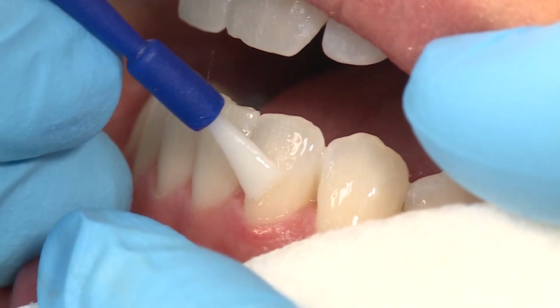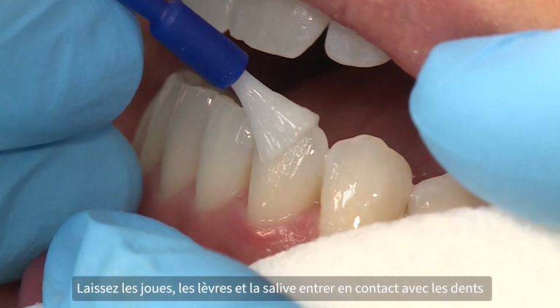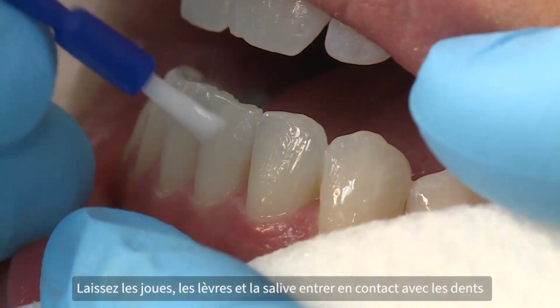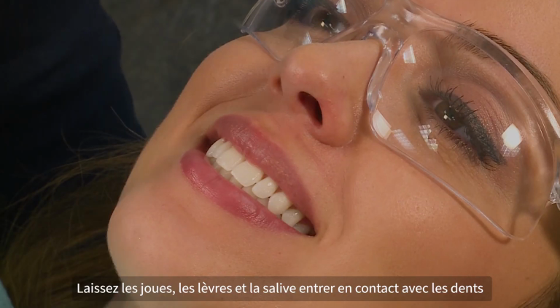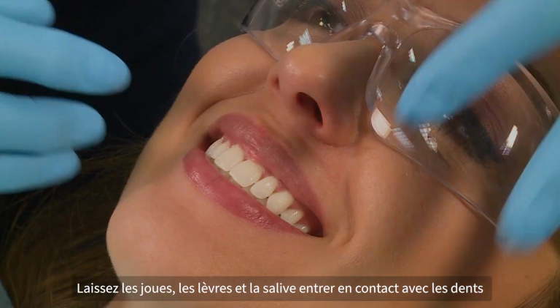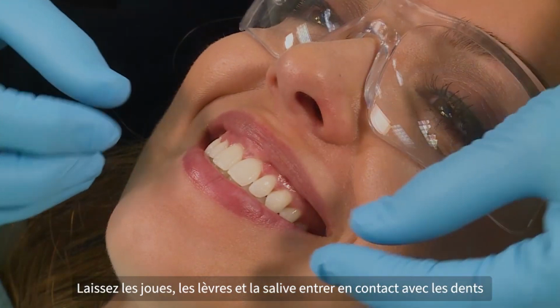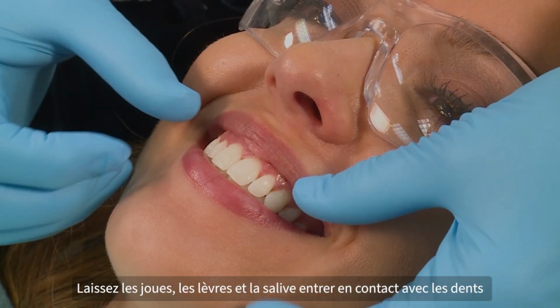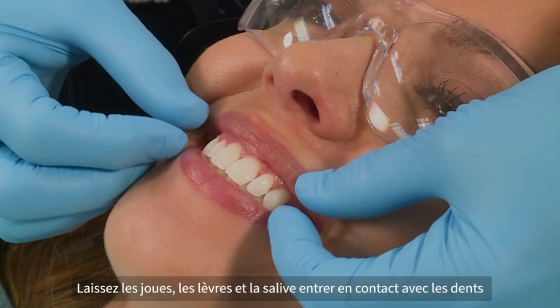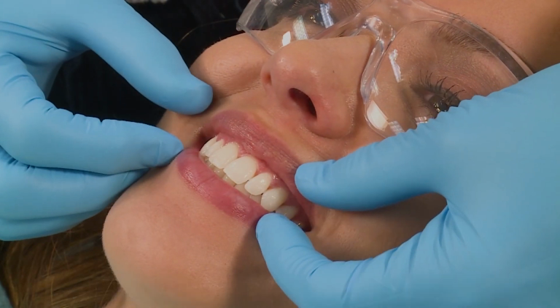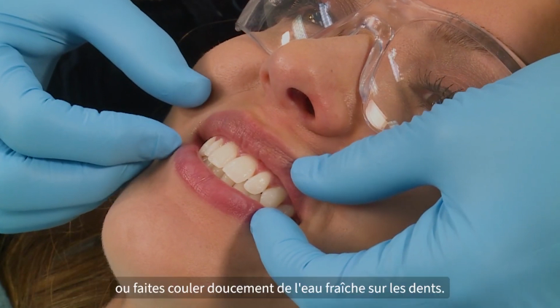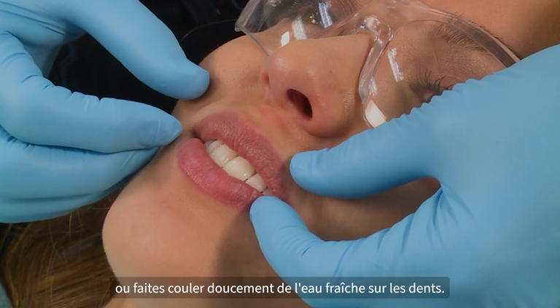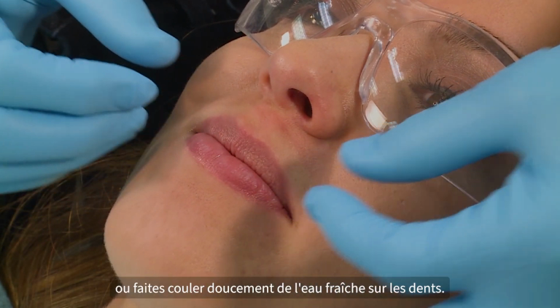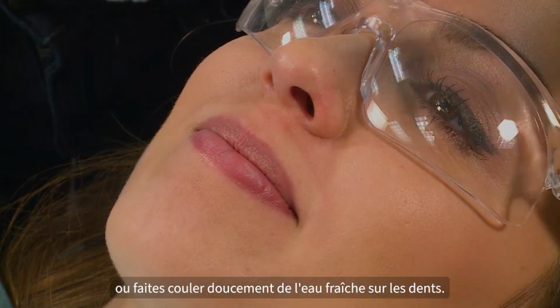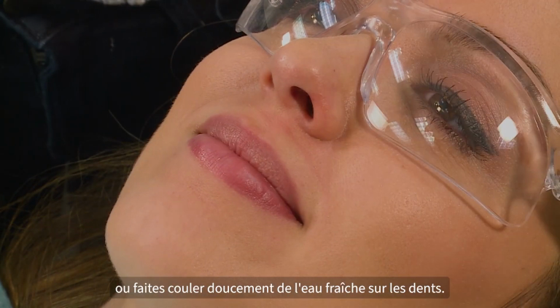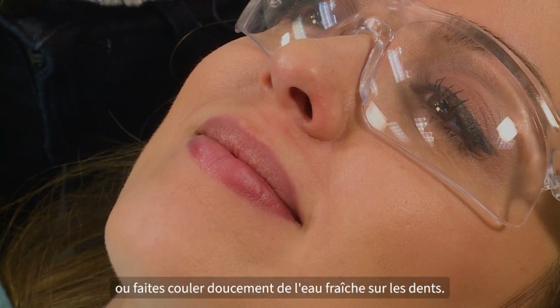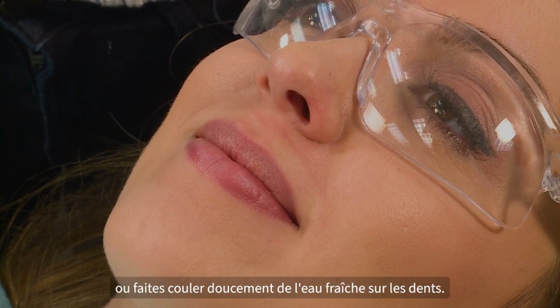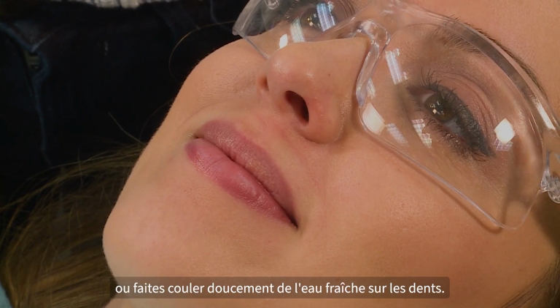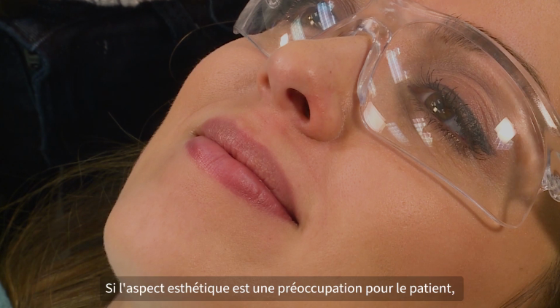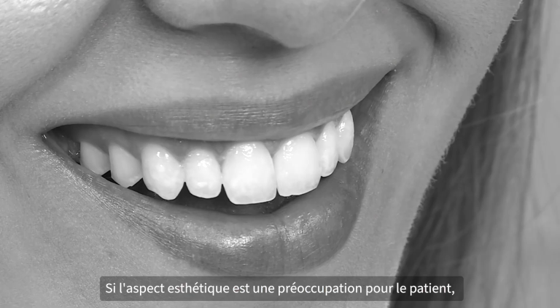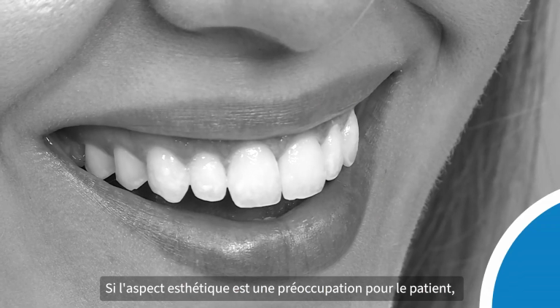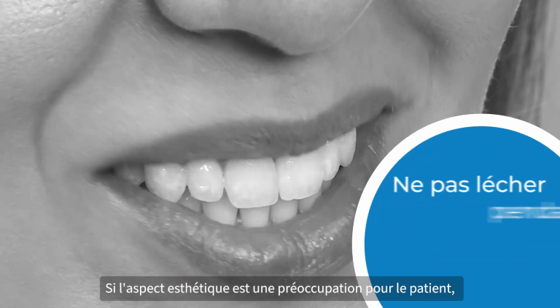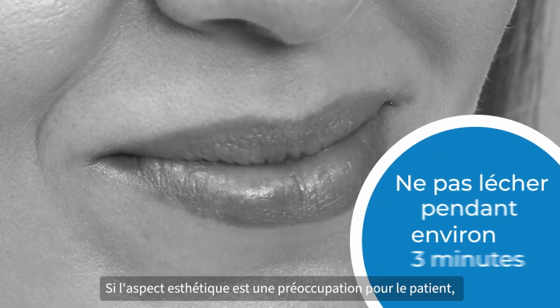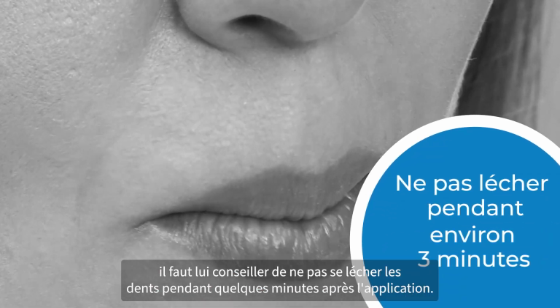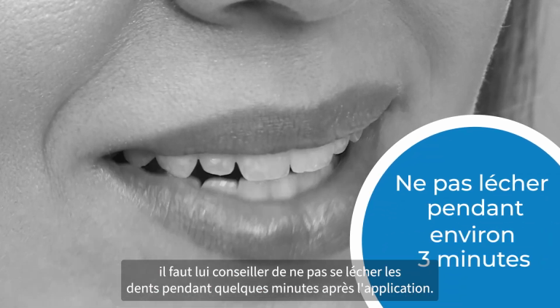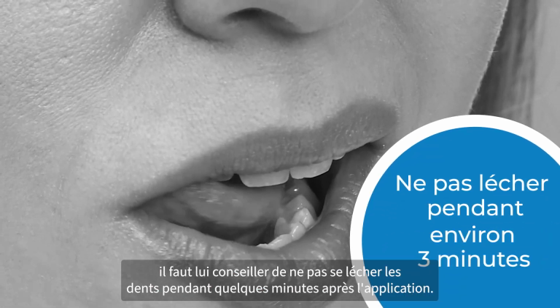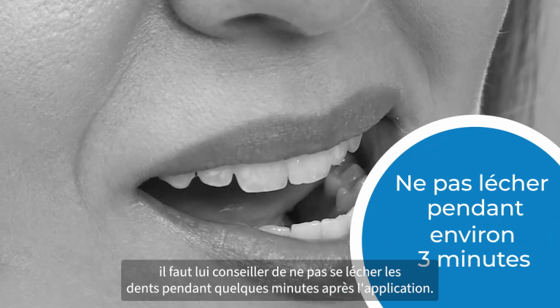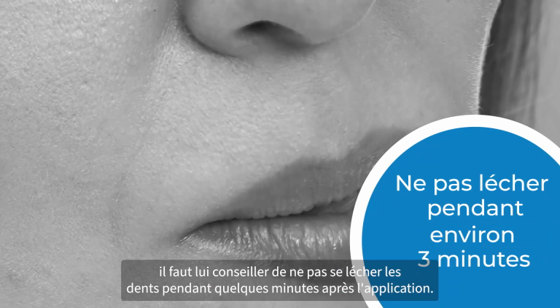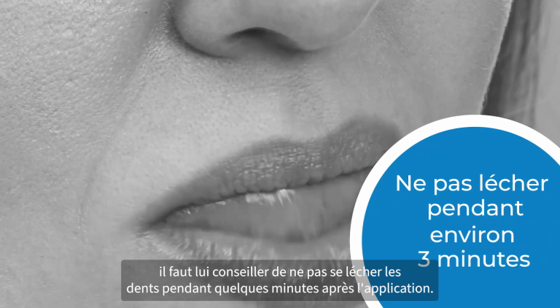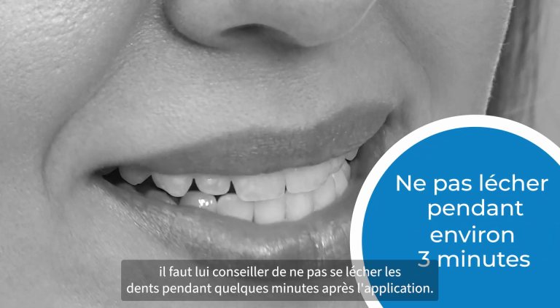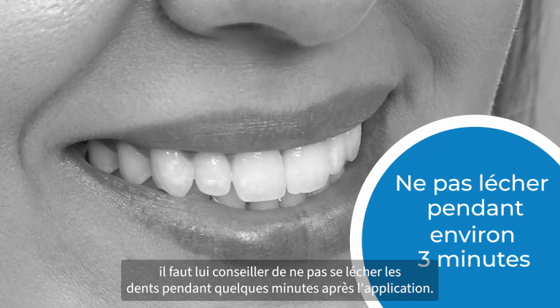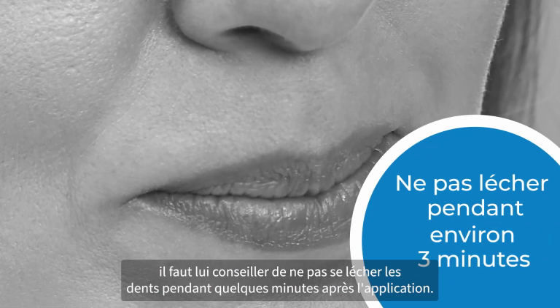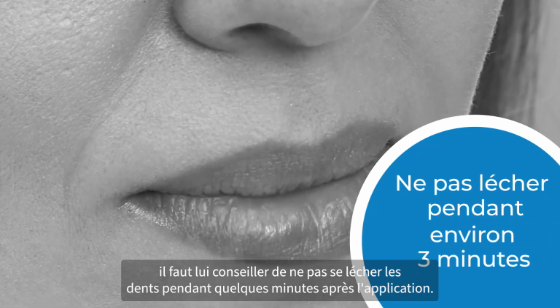Allow cheeks, lips, and saliva to contact teeth, or gently flow cool water over the teeth. If aesthetics is a concern, encourage patients not to lick their teeth for a few minutes after placement.